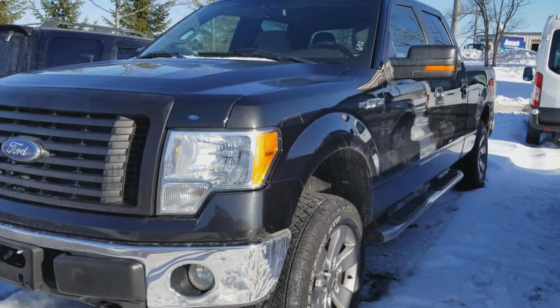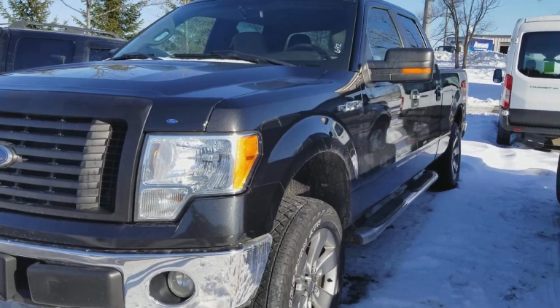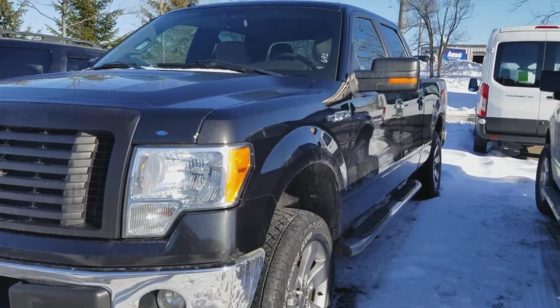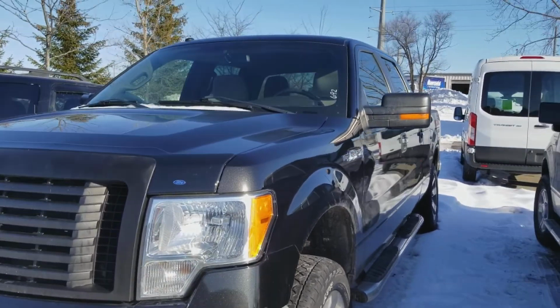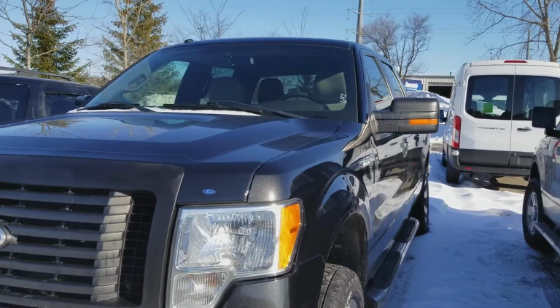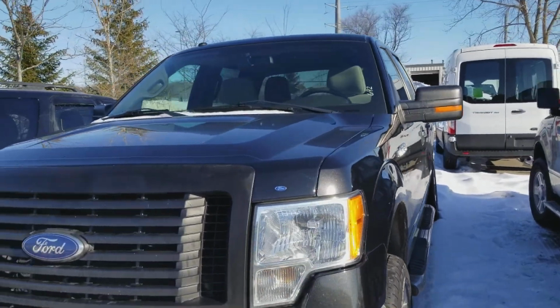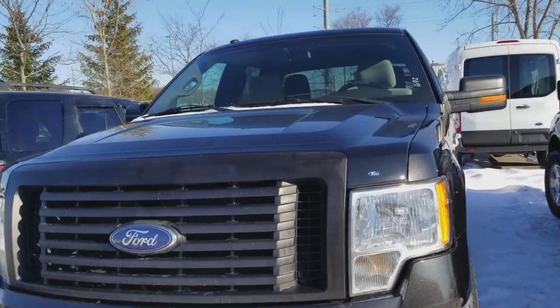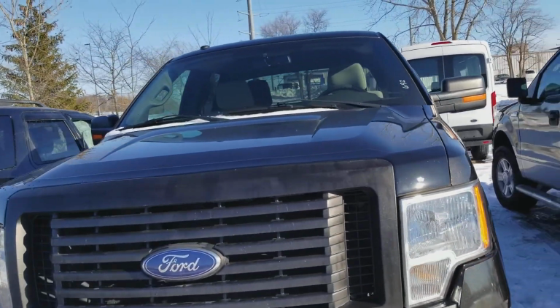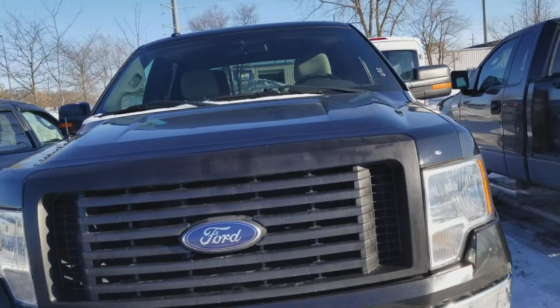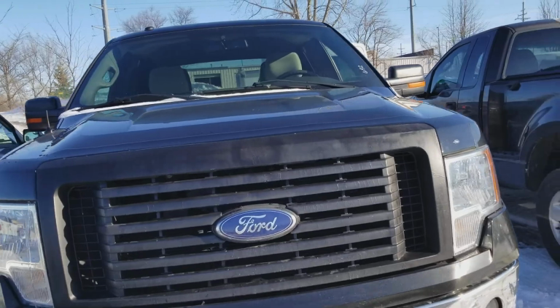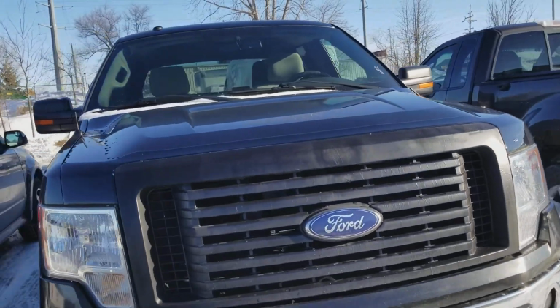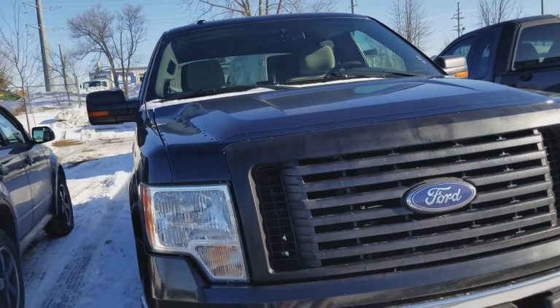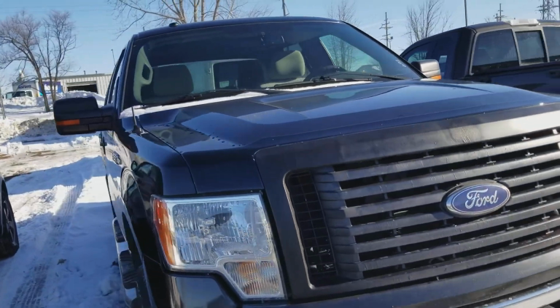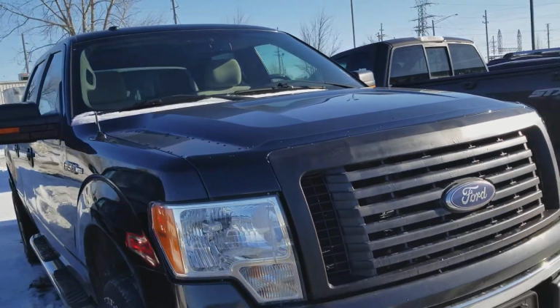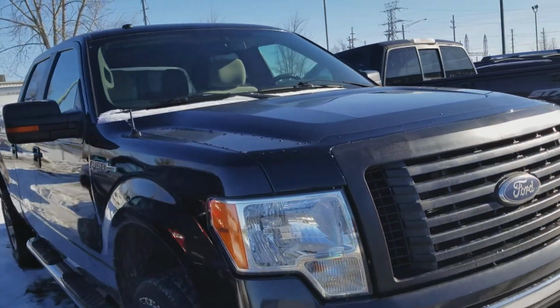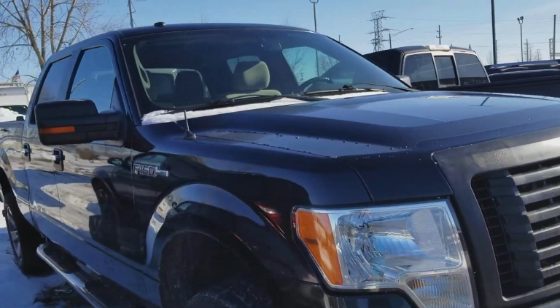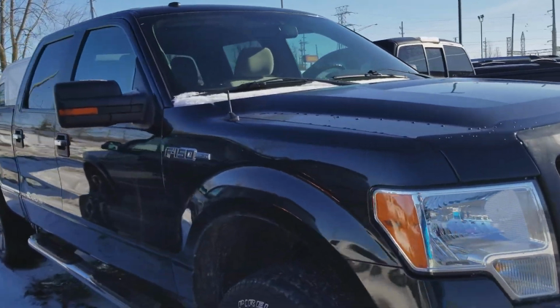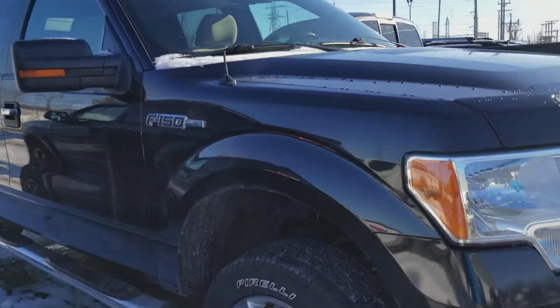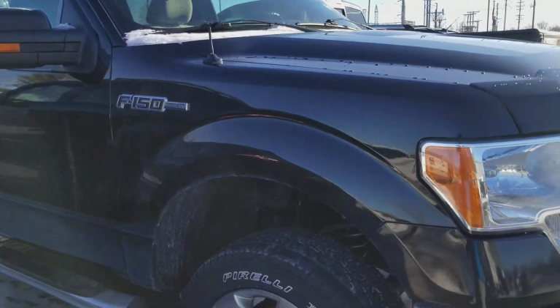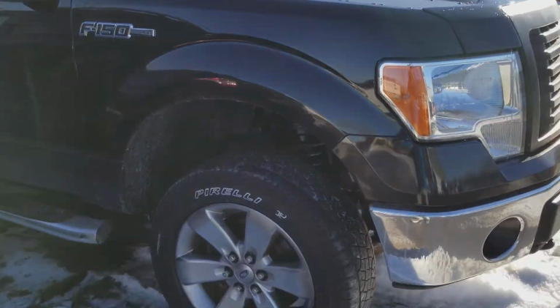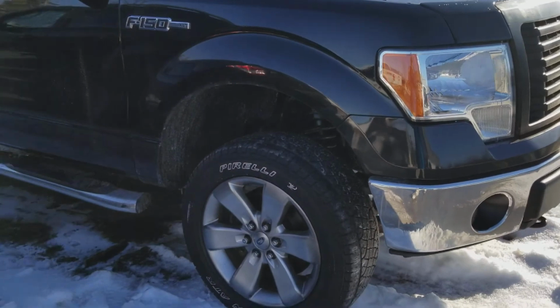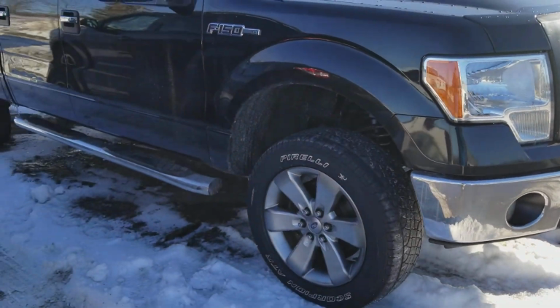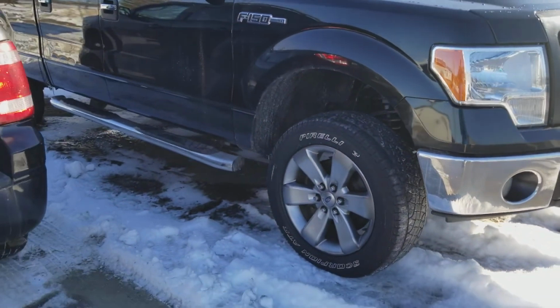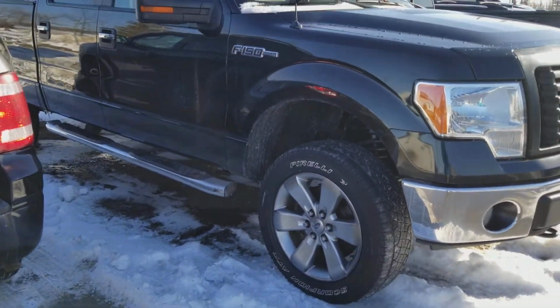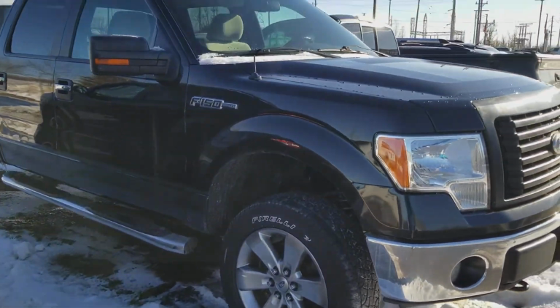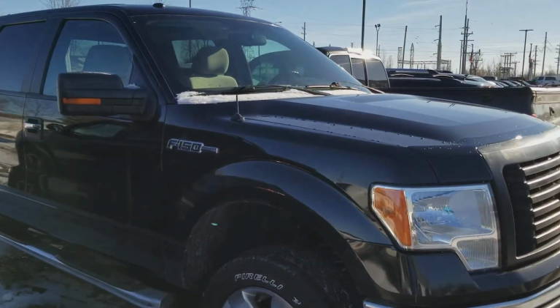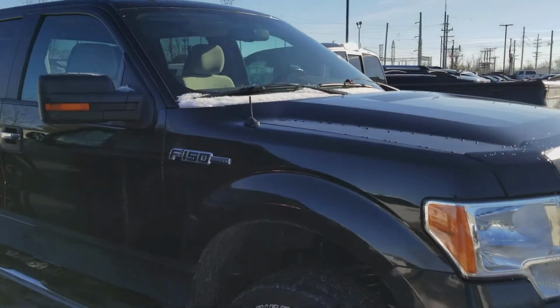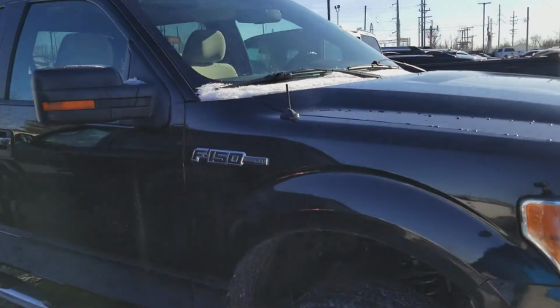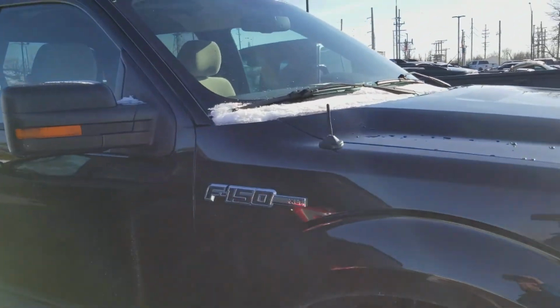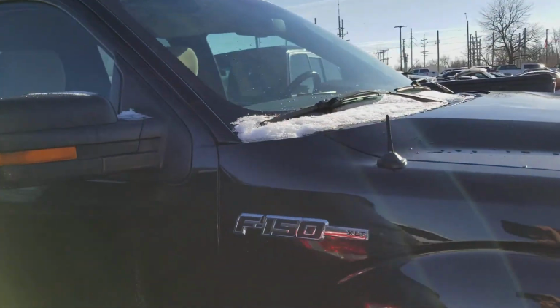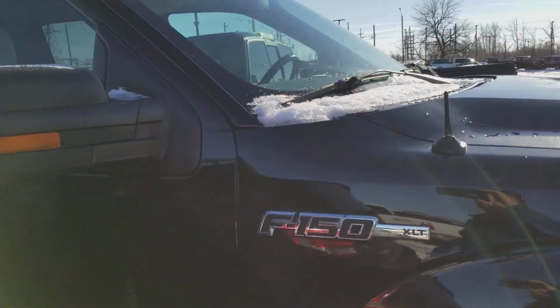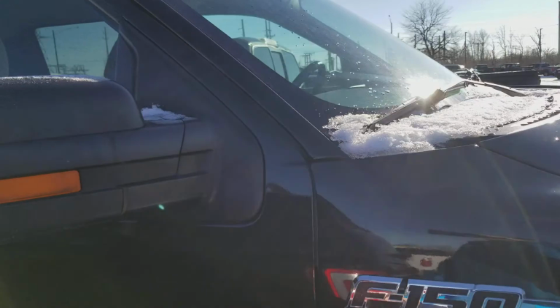Hey, Josh at Milnes Ford here. I have a 2010 Ford F-150 crew cab with just 36,000 miles on it. That's right, the mileage is correct. This is a 2010 with 36,000 miles in shadow black.